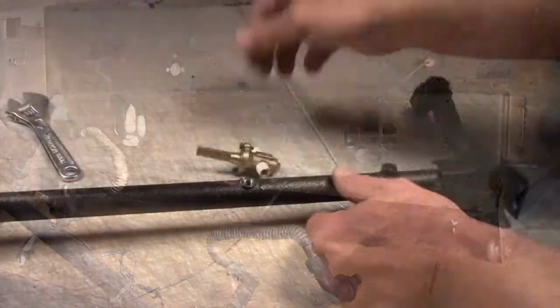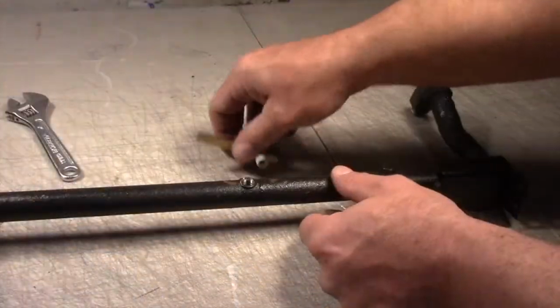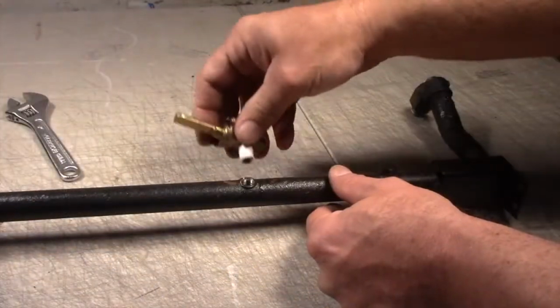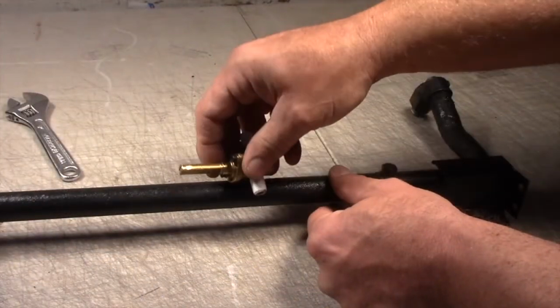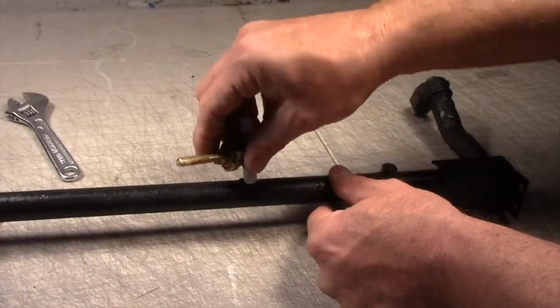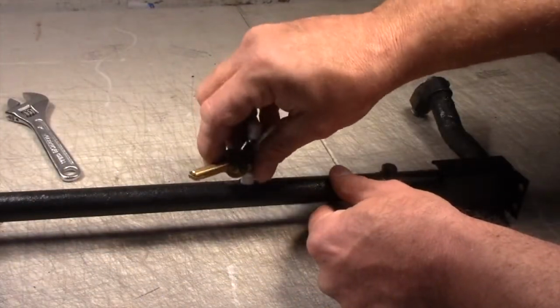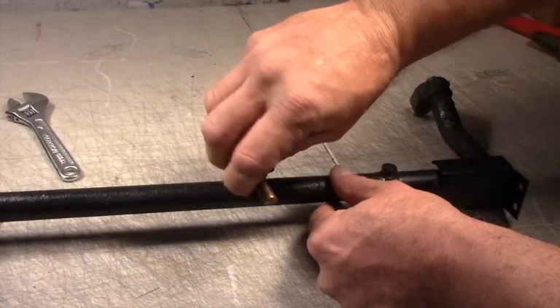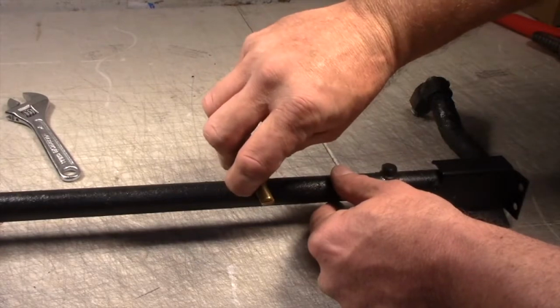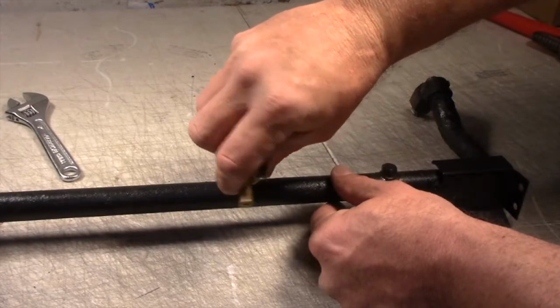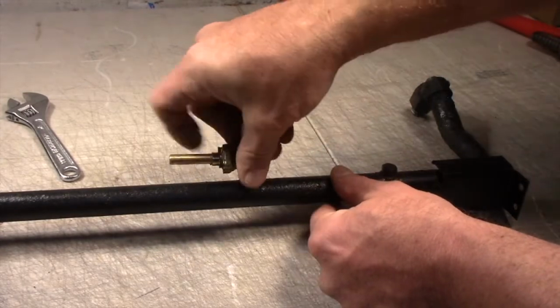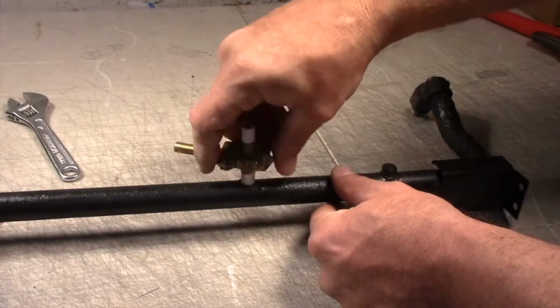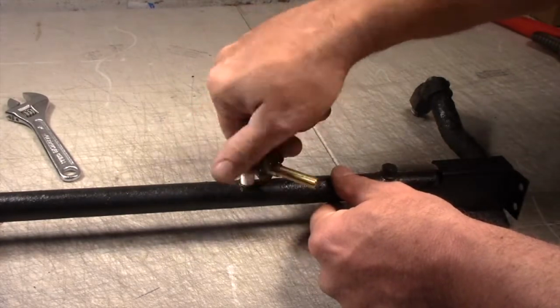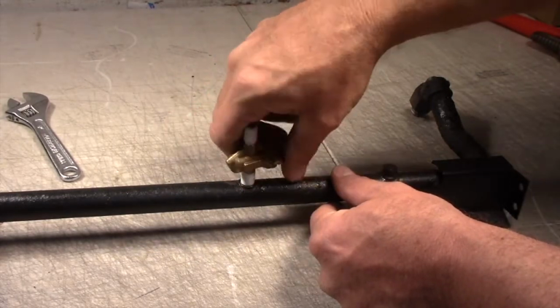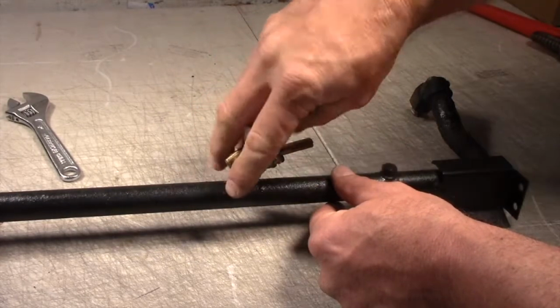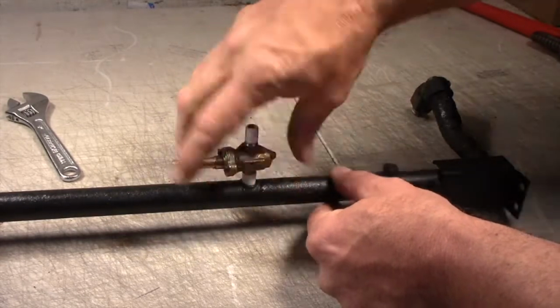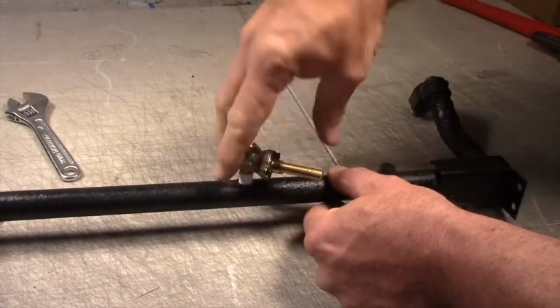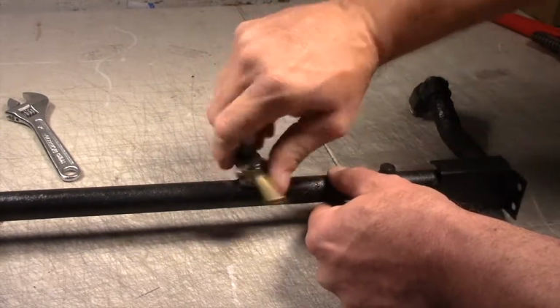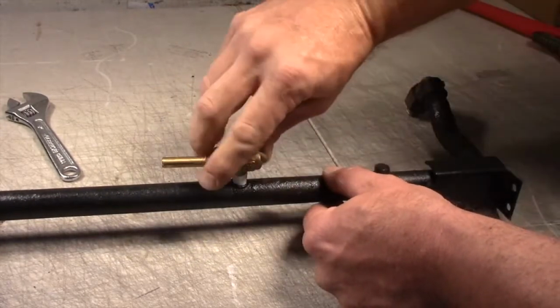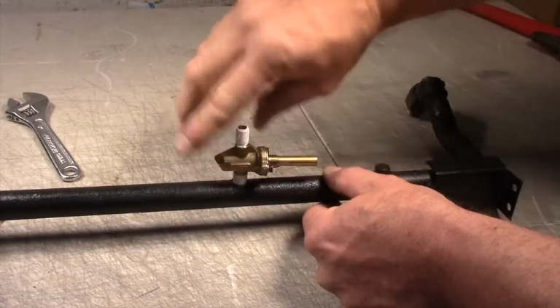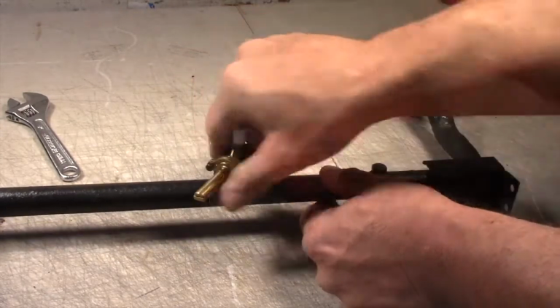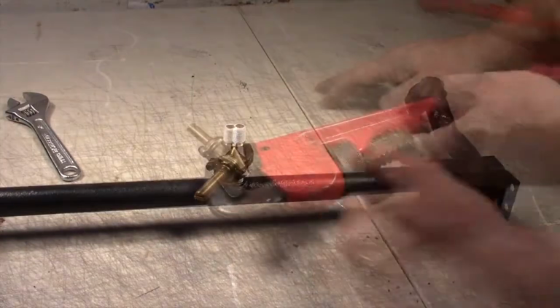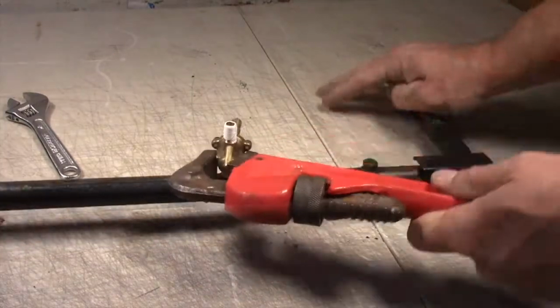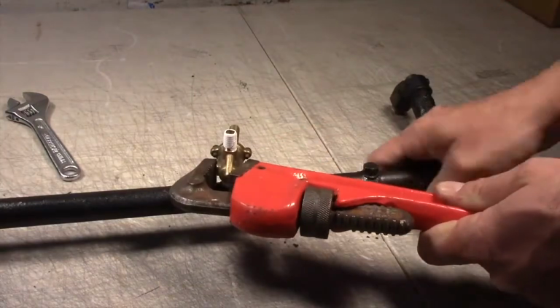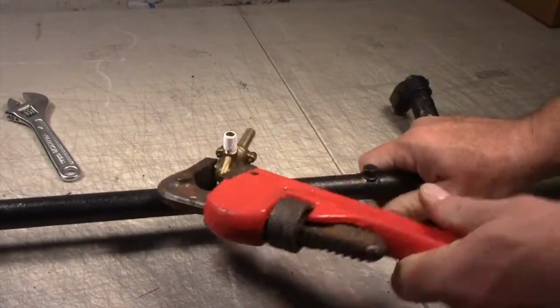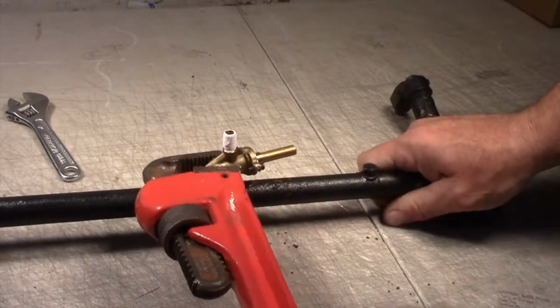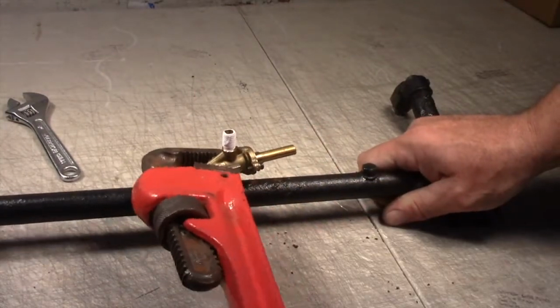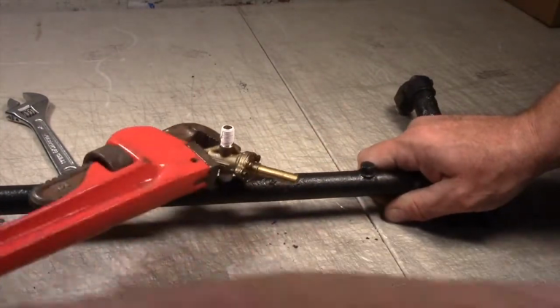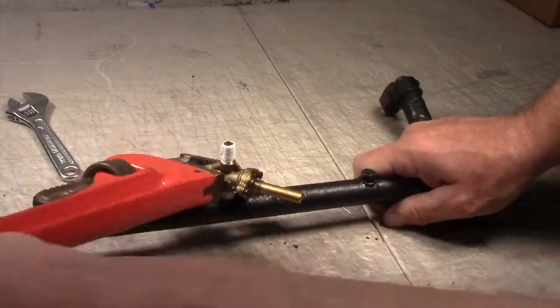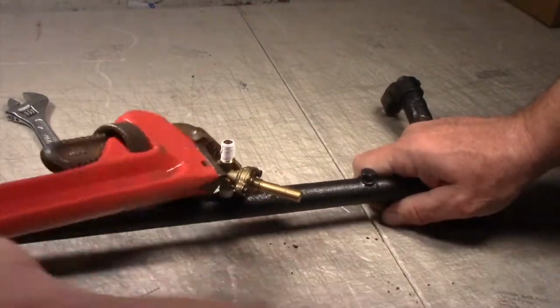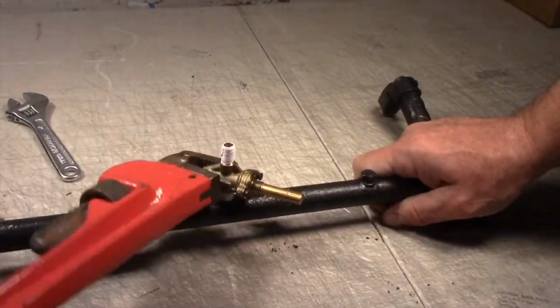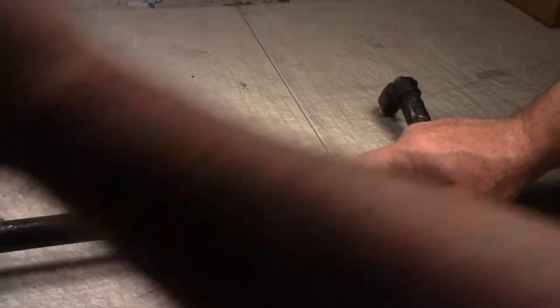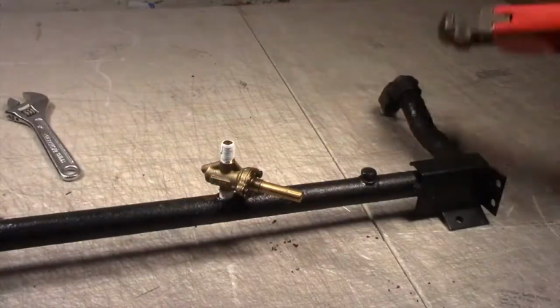Control valves thread in and out directly to the manifold. Install with Teflon, but use a wrench on the body of the valve so there is no tension on the stem, which can easily break.